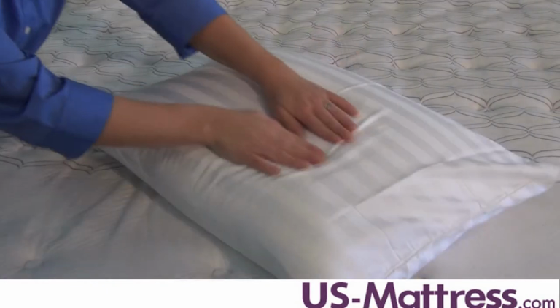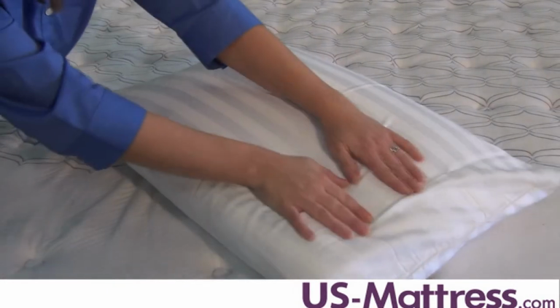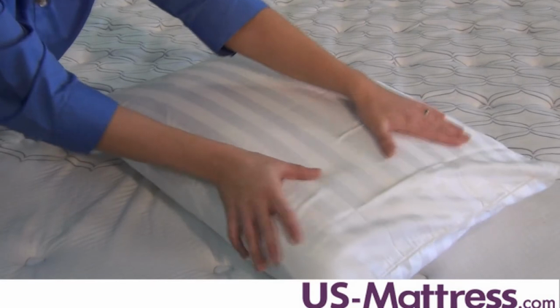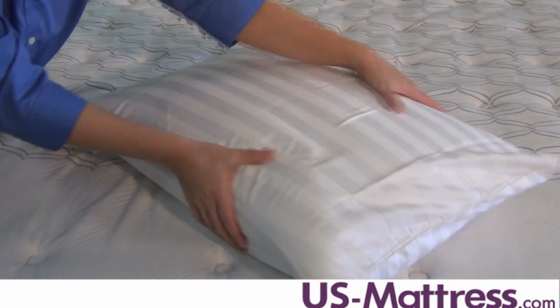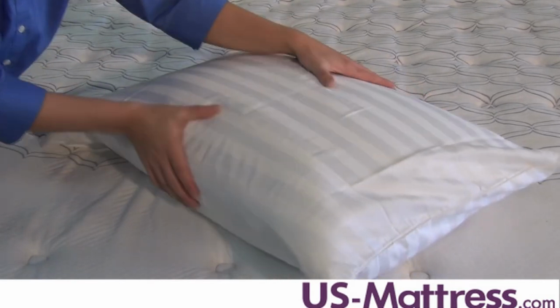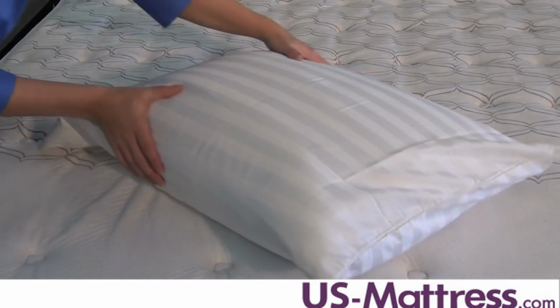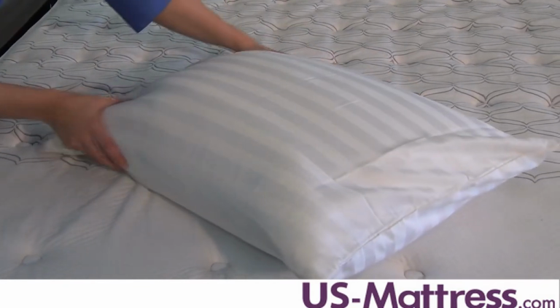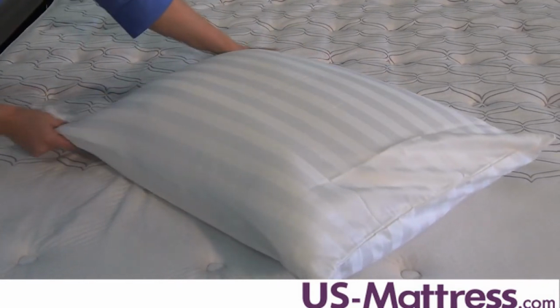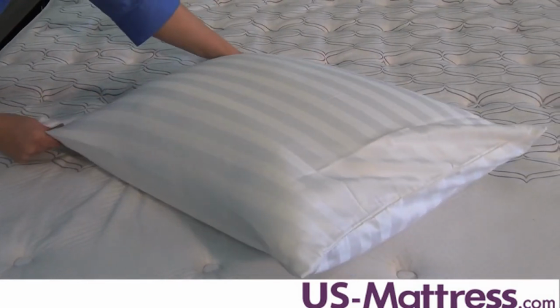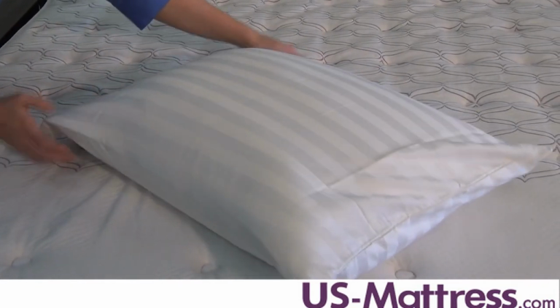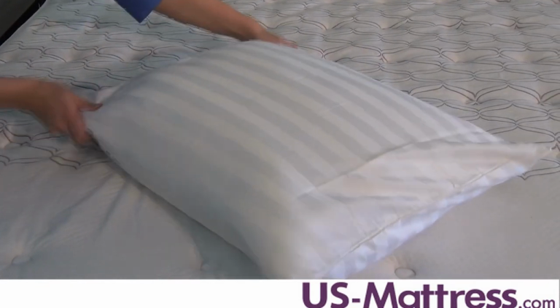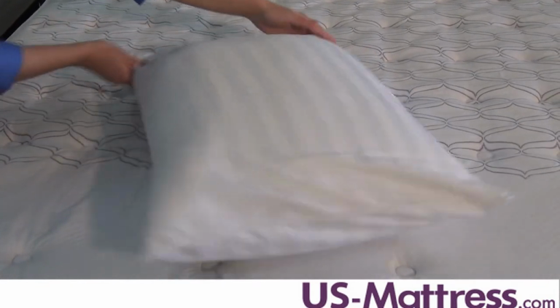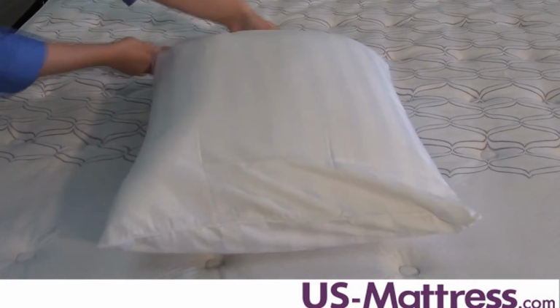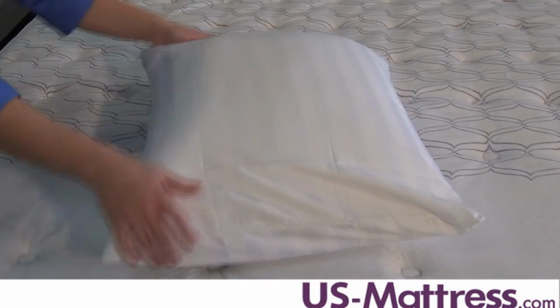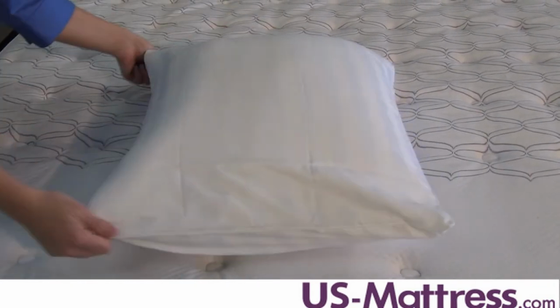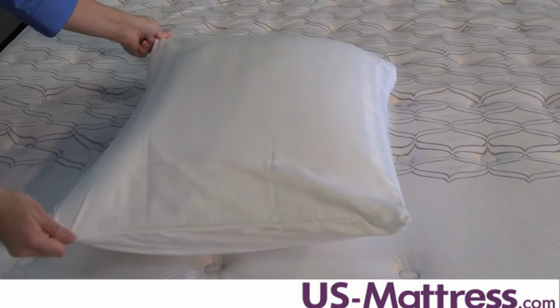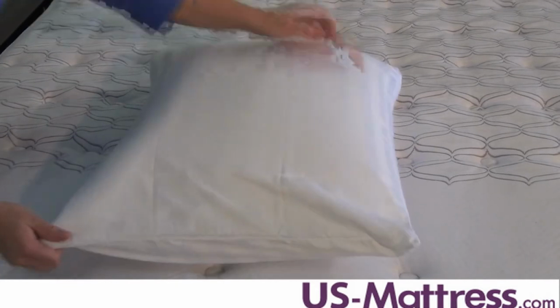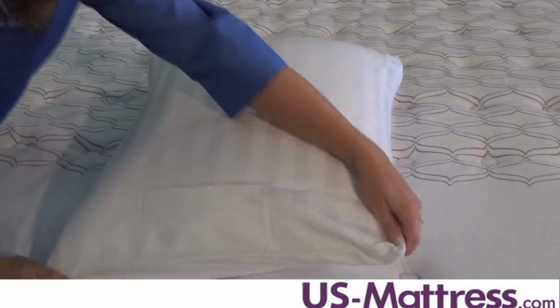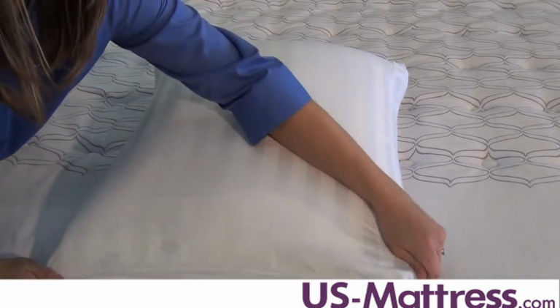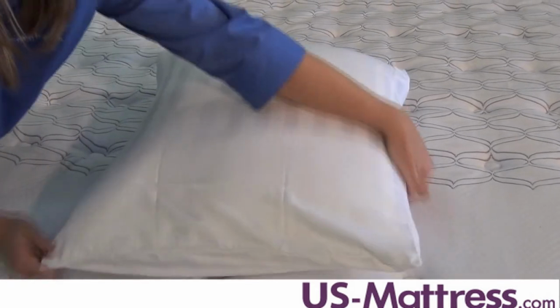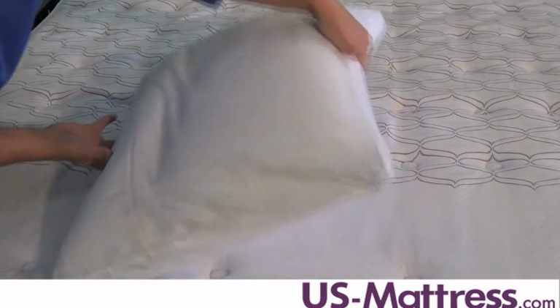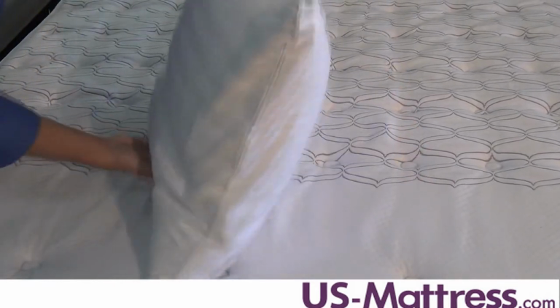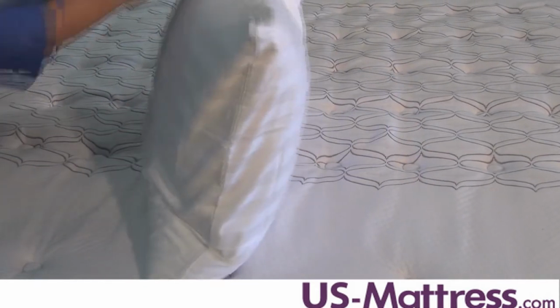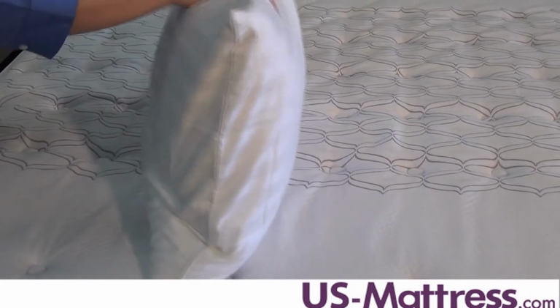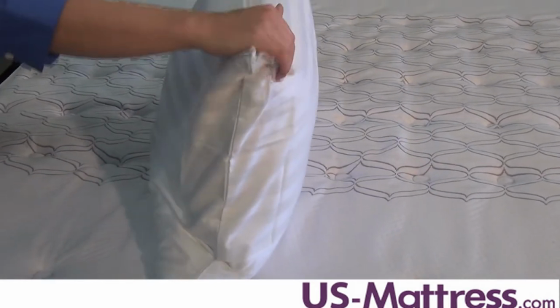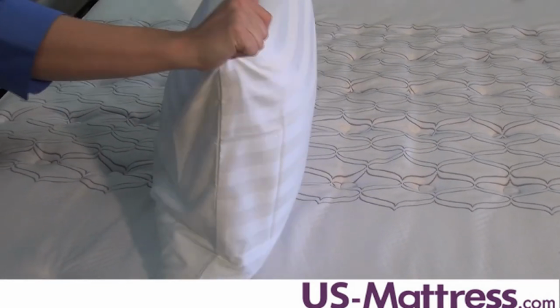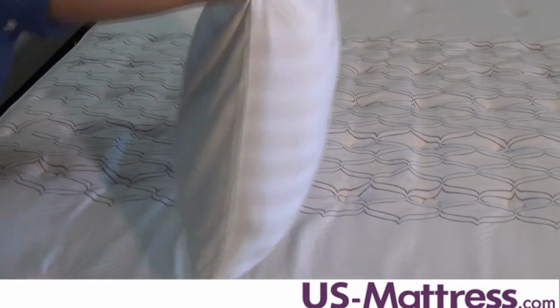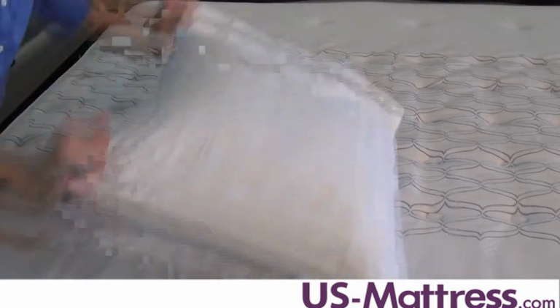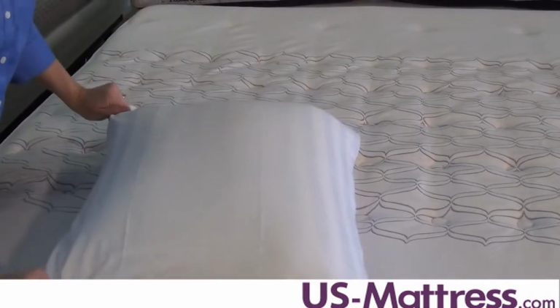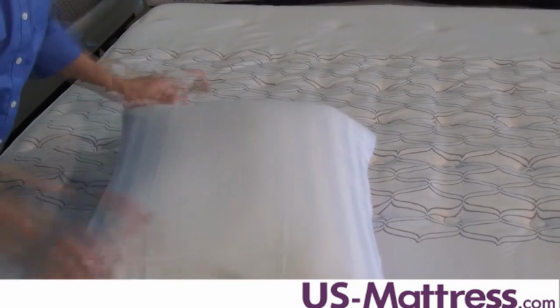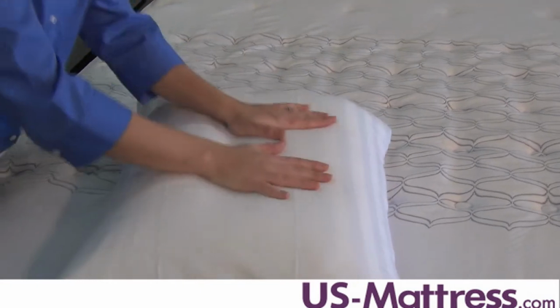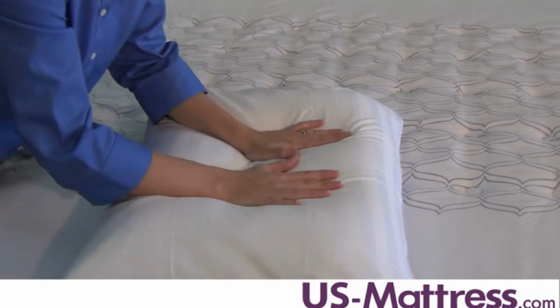The classic Duet II pillowcase pair features 400 thread count sateen sheeting, enhanced with a handsome tone-on-tone damask stripe design. Made of 100% Egyptian cotton, this set represents the finest in luxury sheeting.